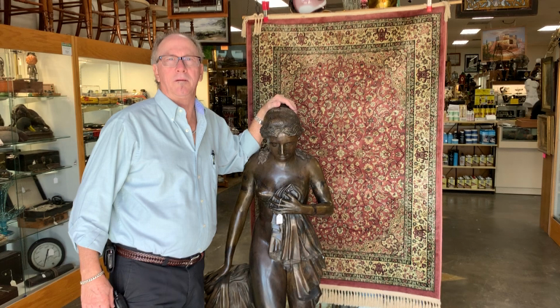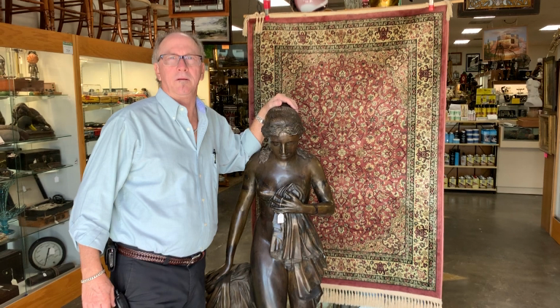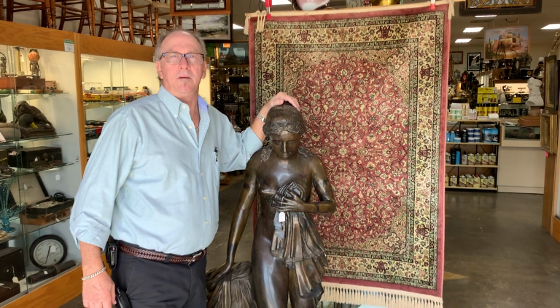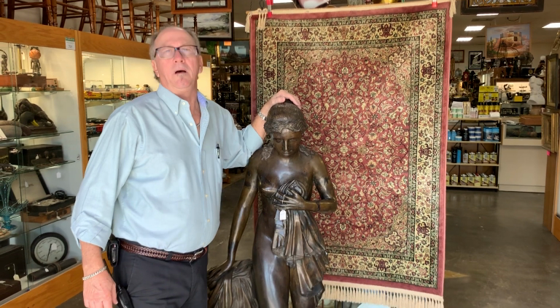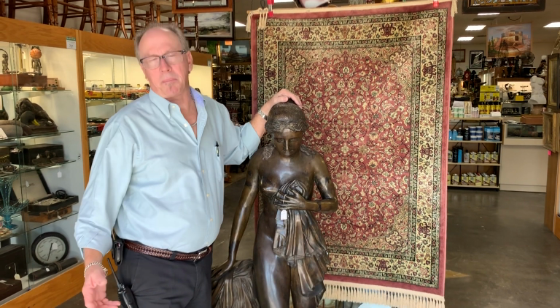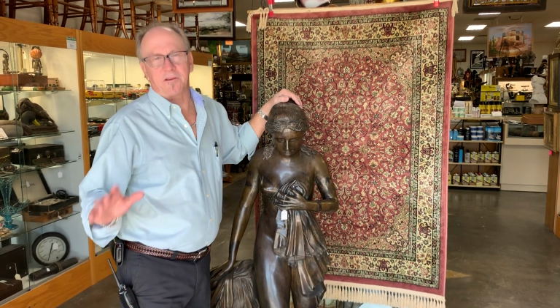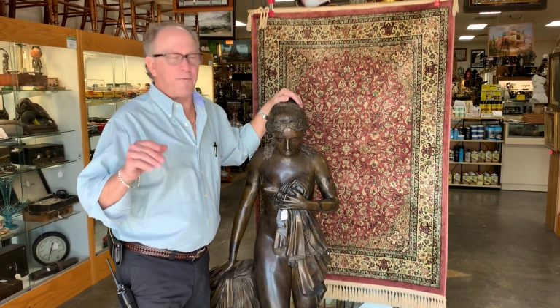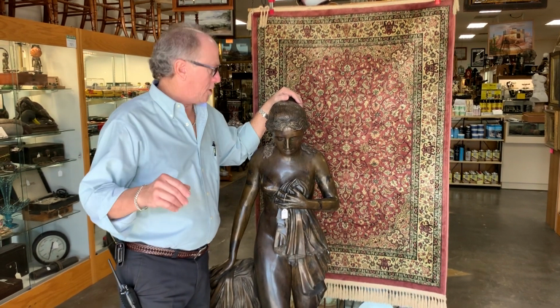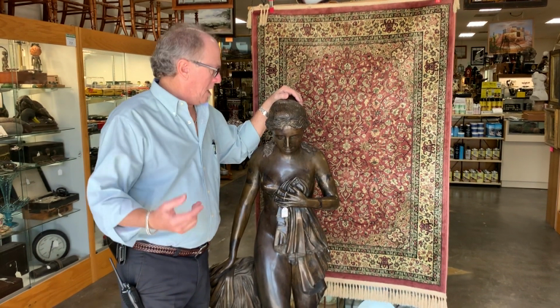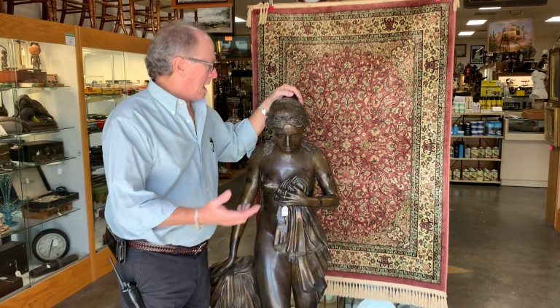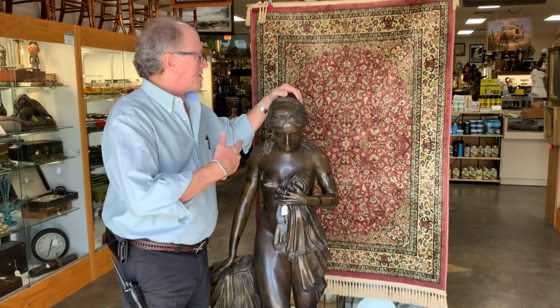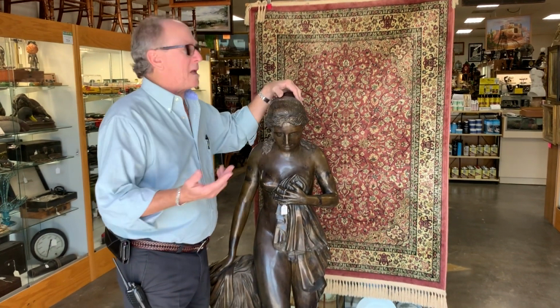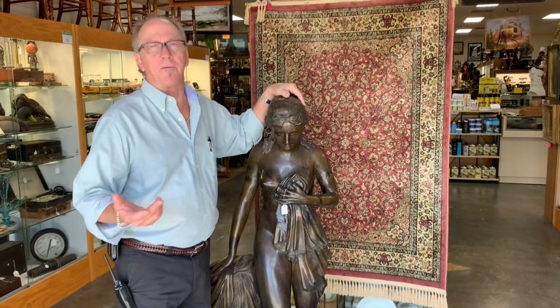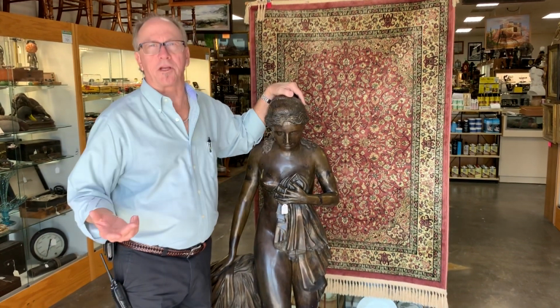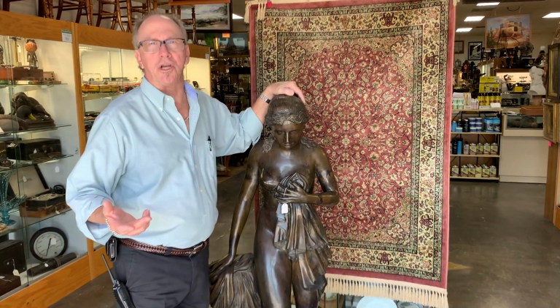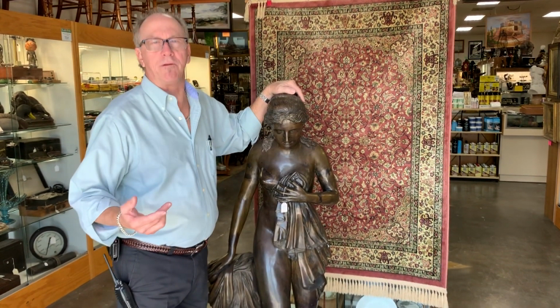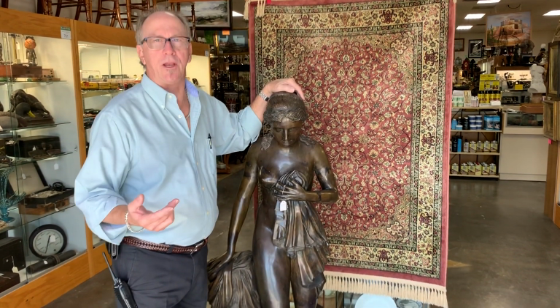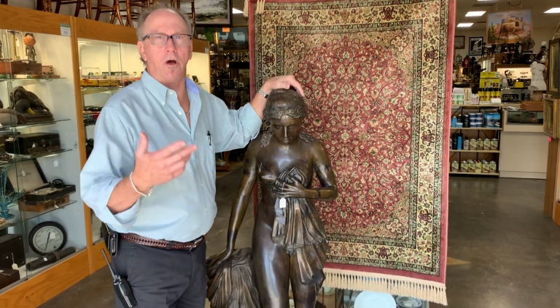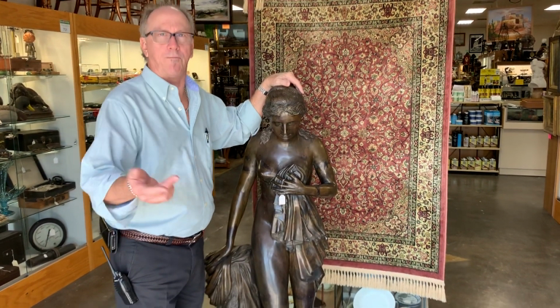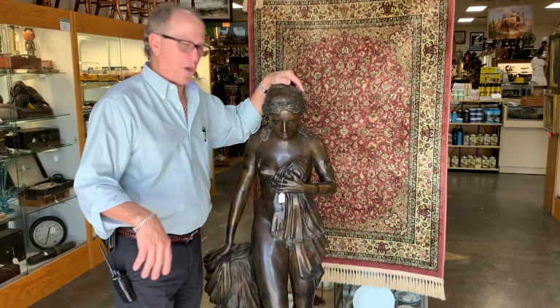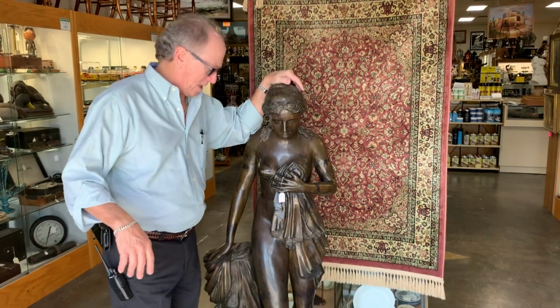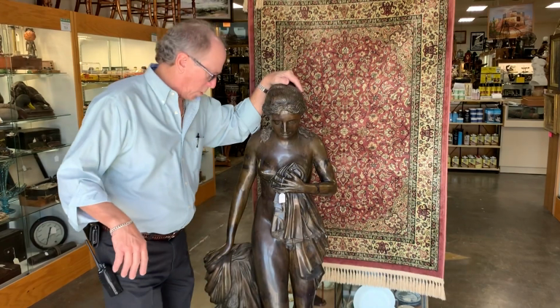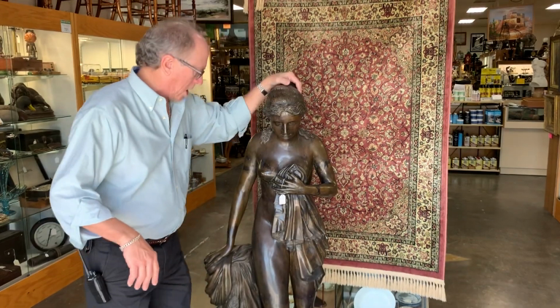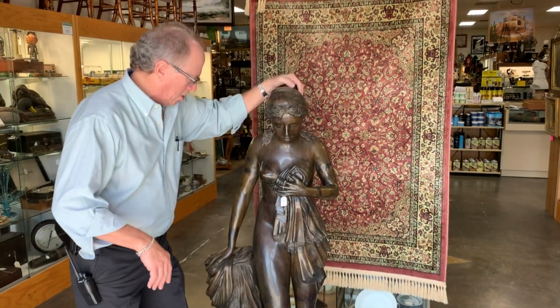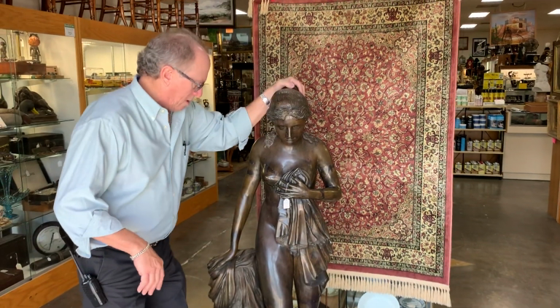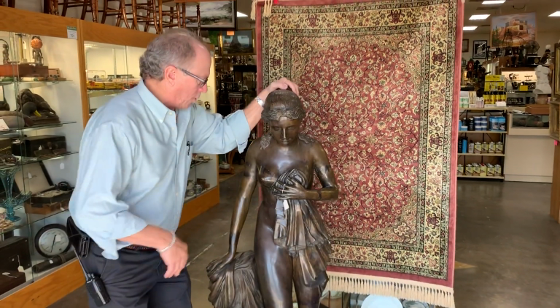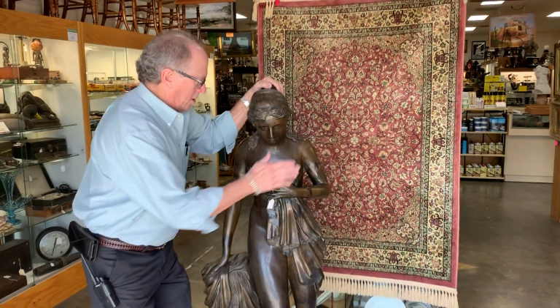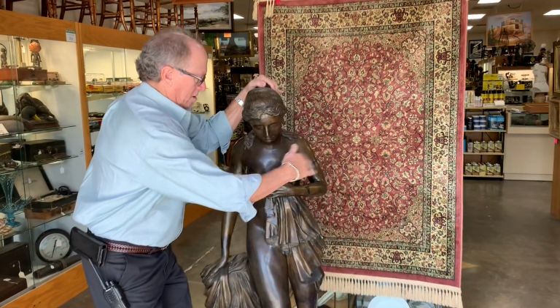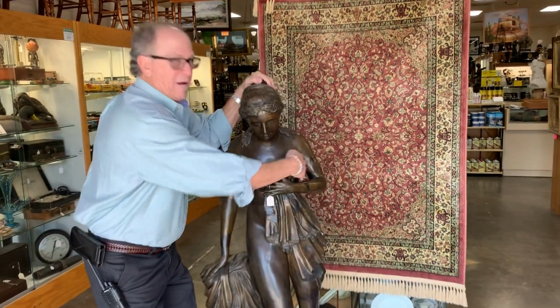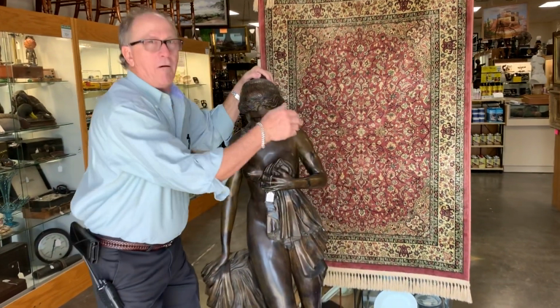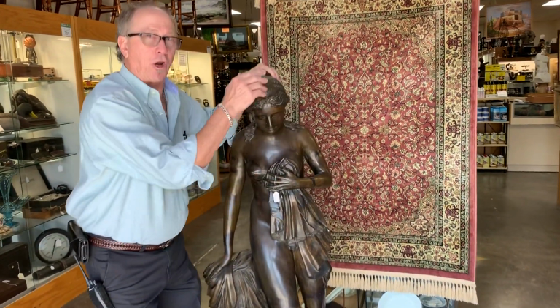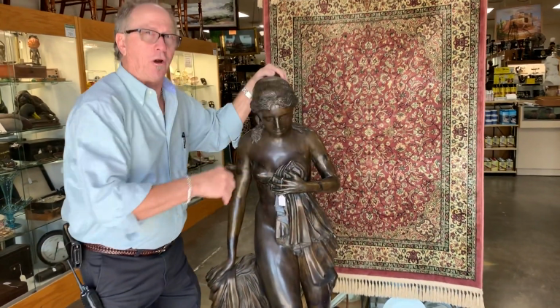Hi Blake, Dave here. This will be a bit of a condition video for you as well for our girl.